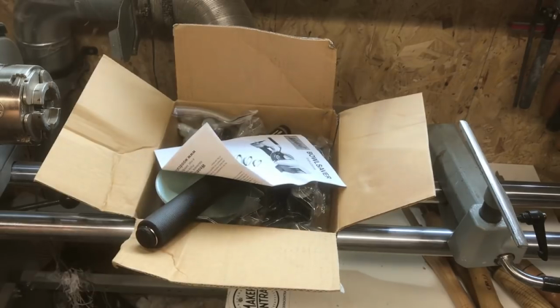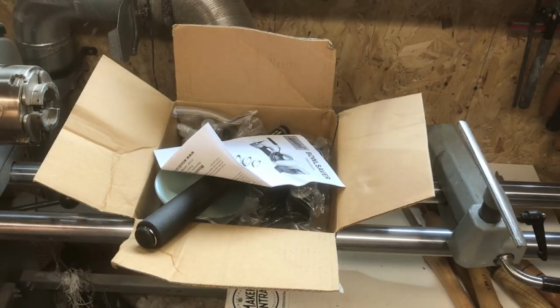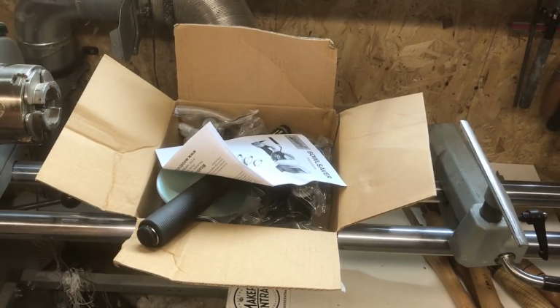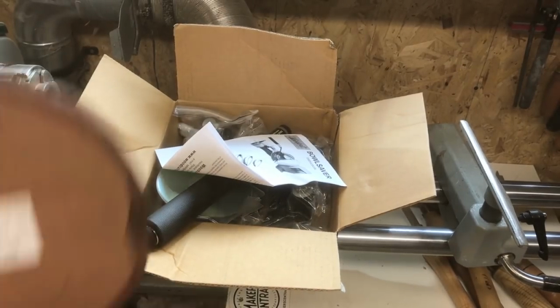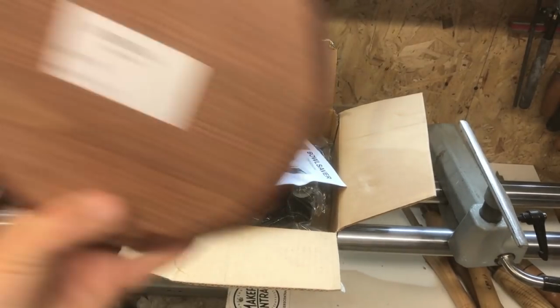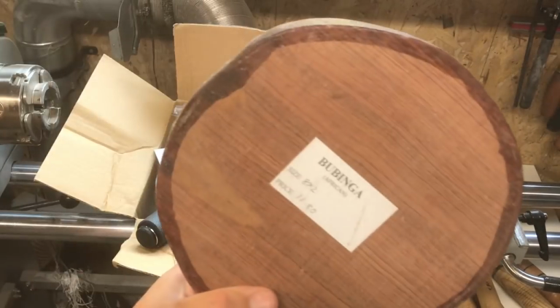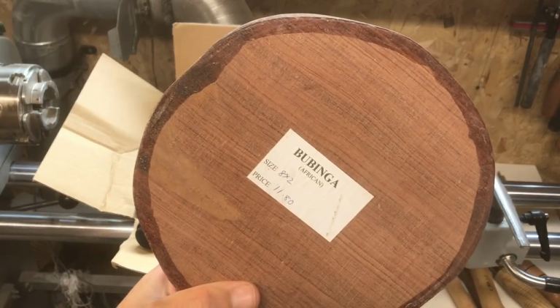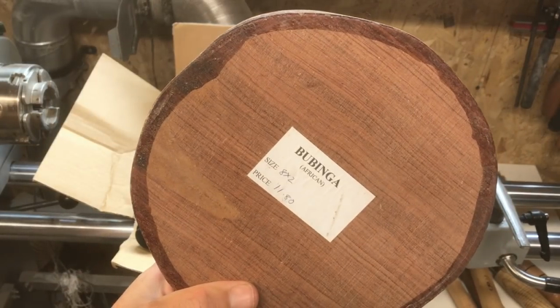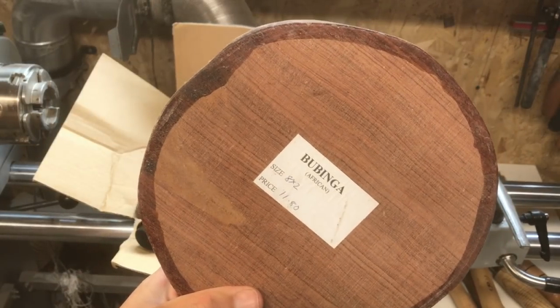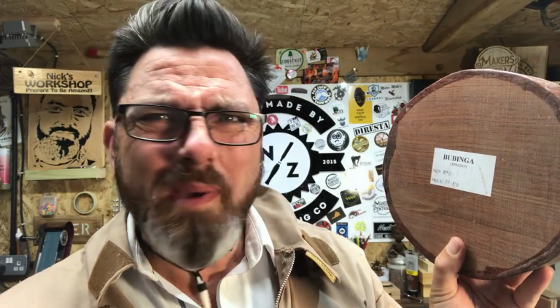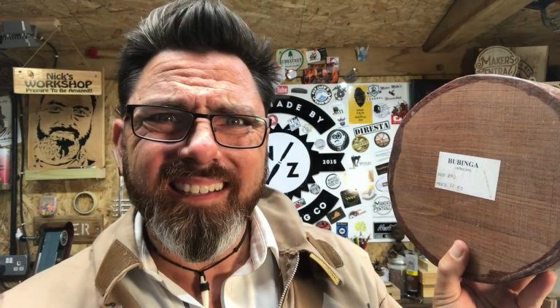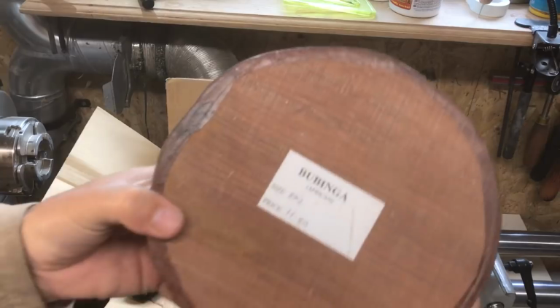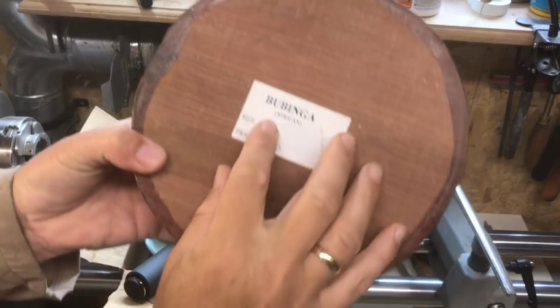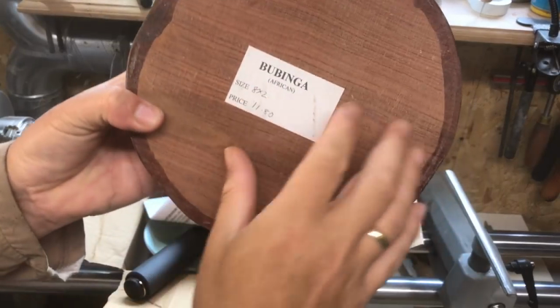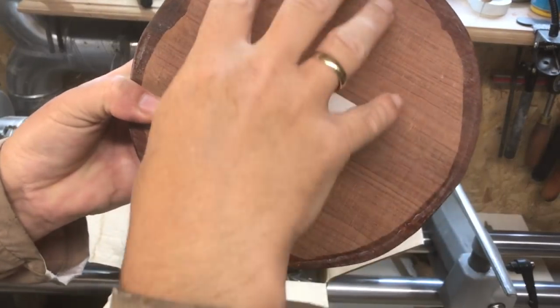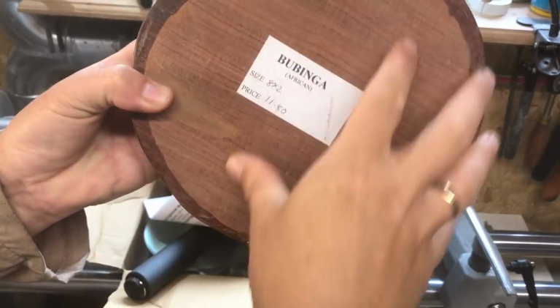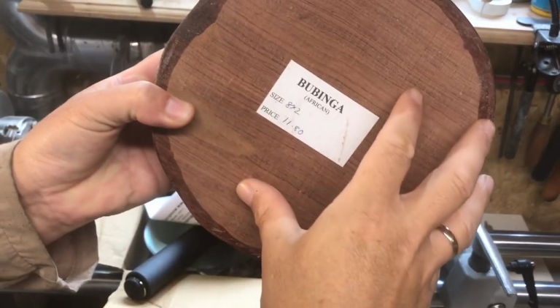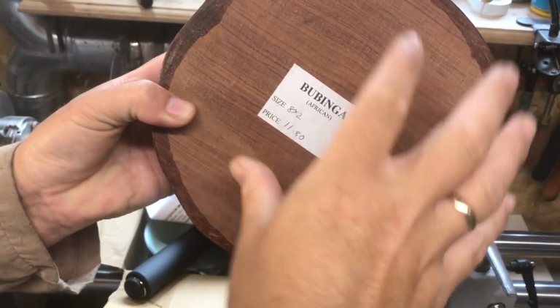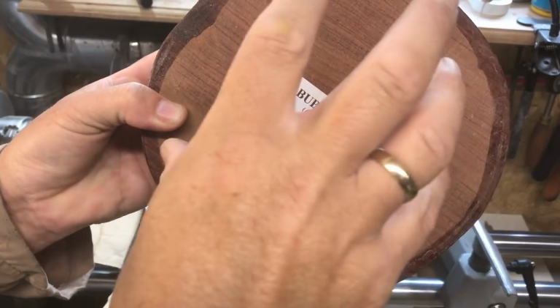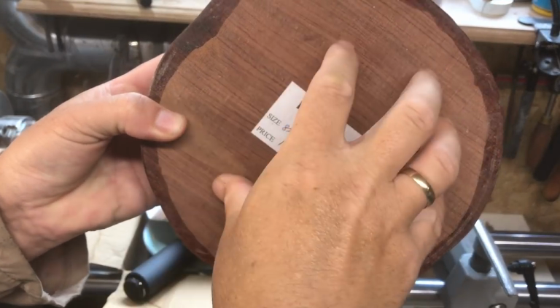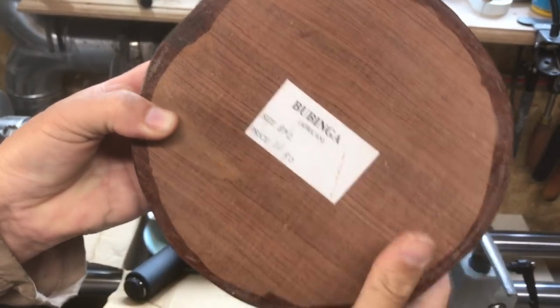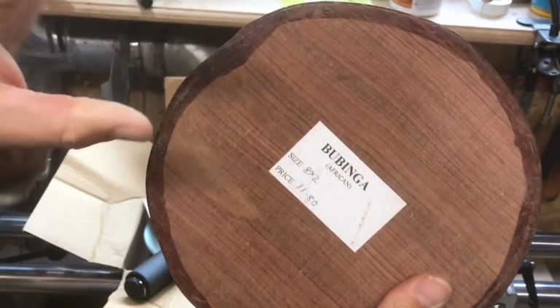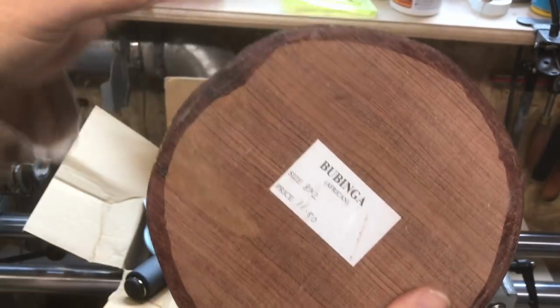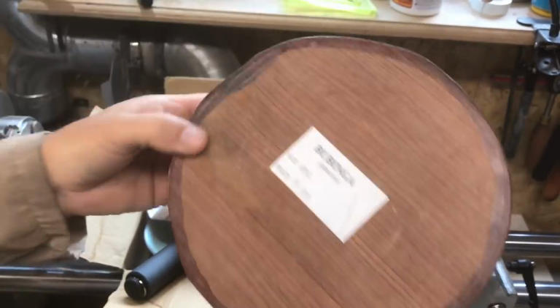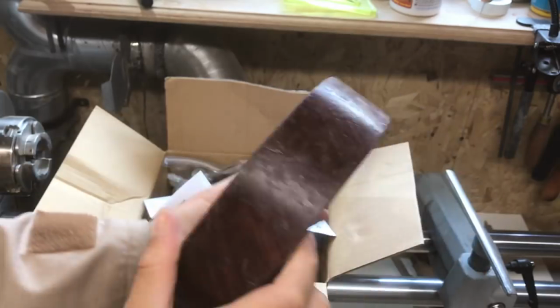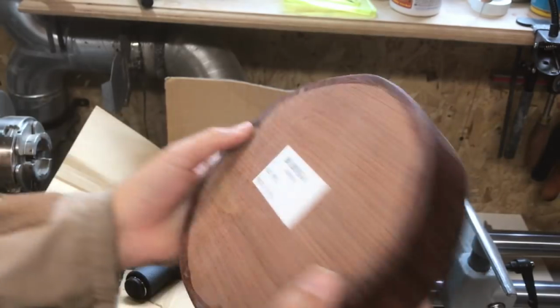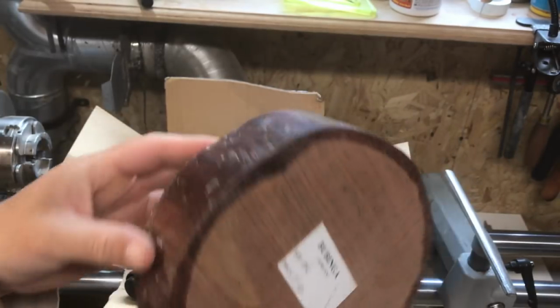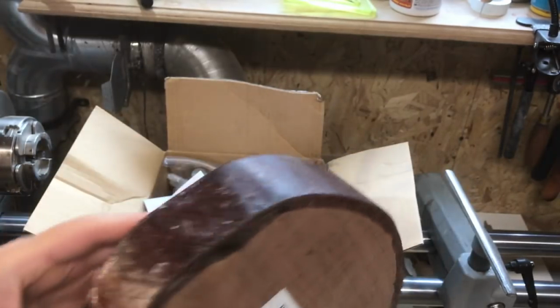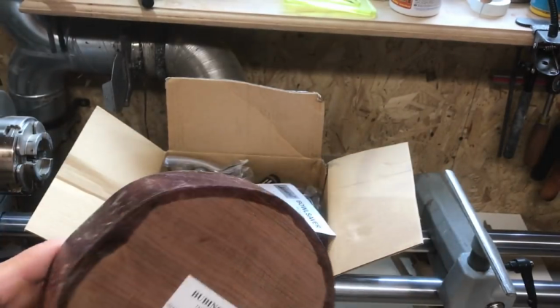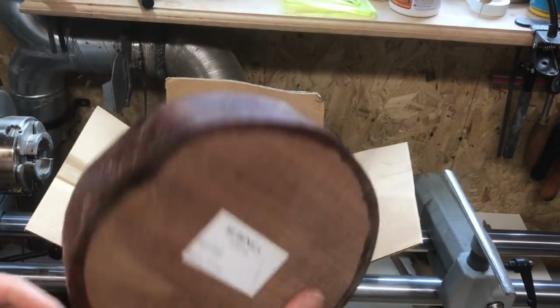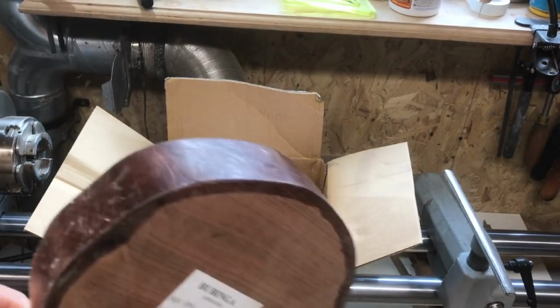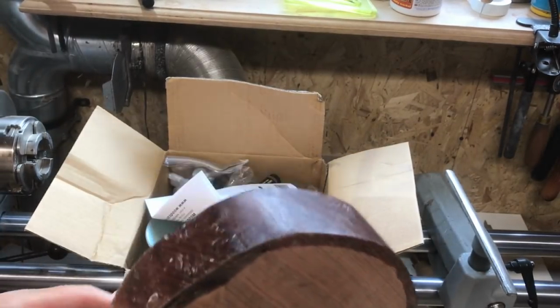So let's say a bowl like this — what I should be able to do is hollow this out and make two bowls from it. That's kind of intriguing.